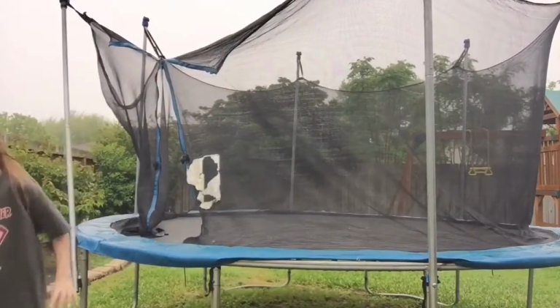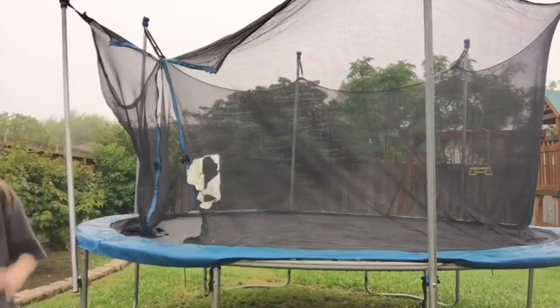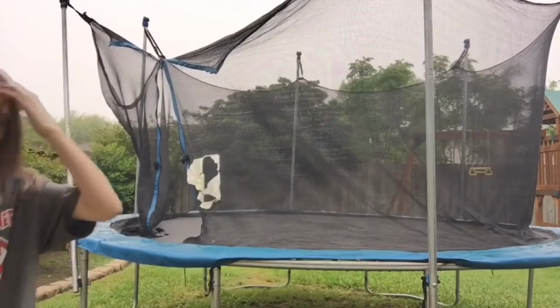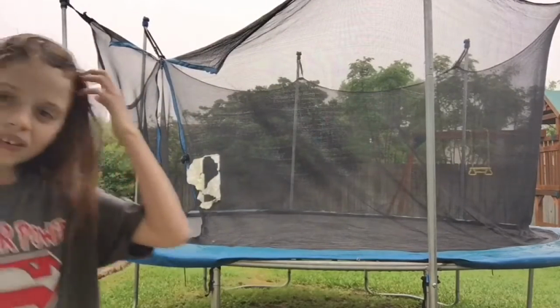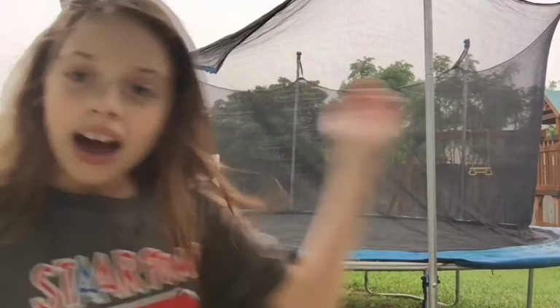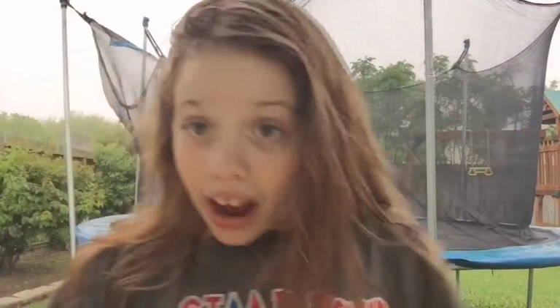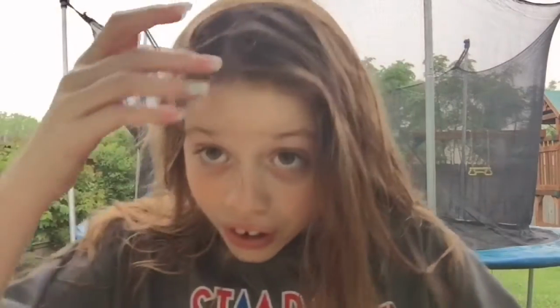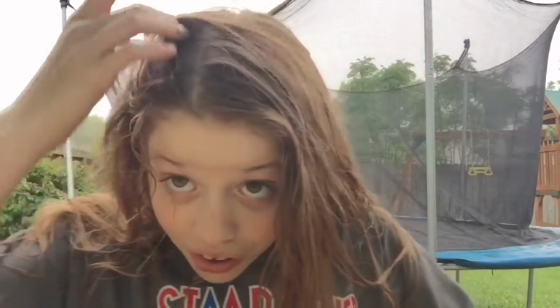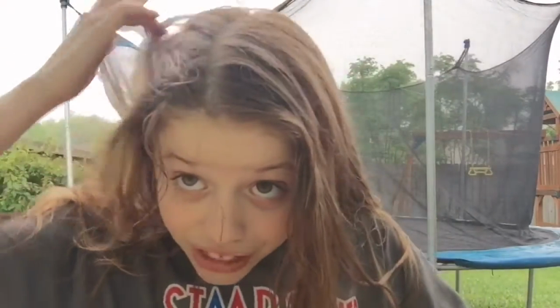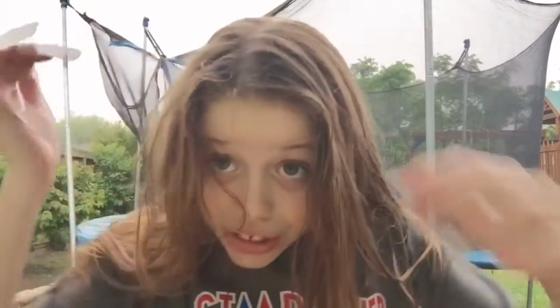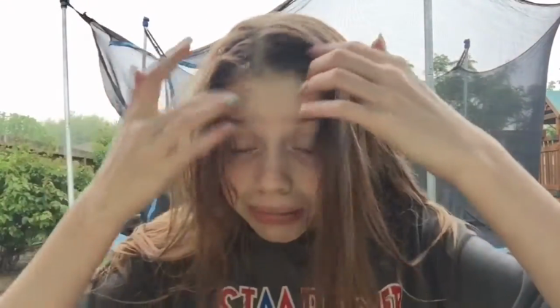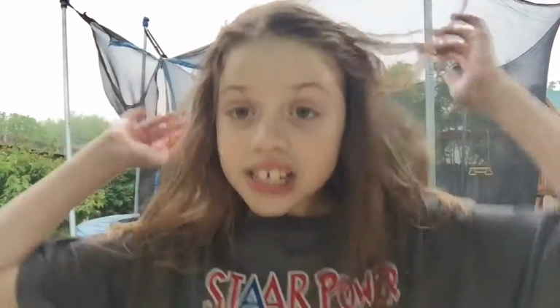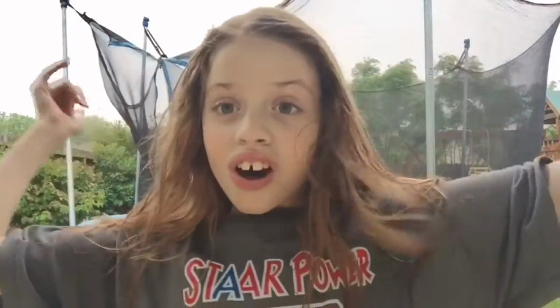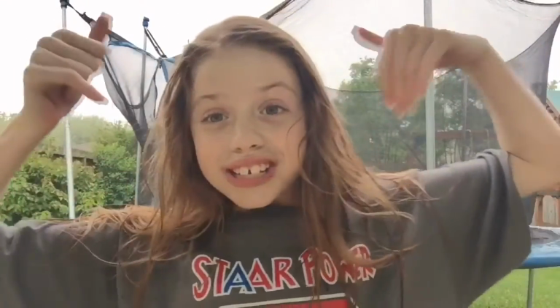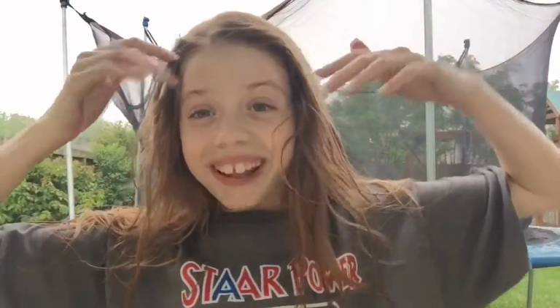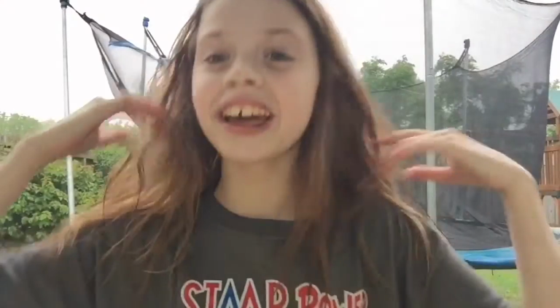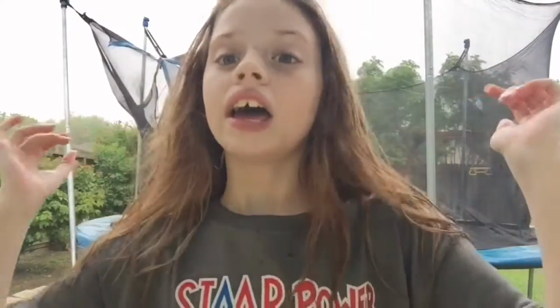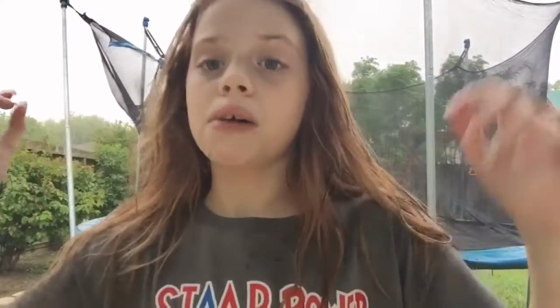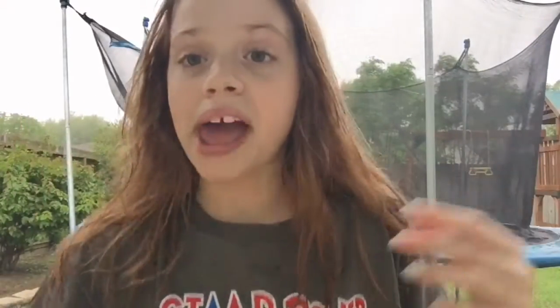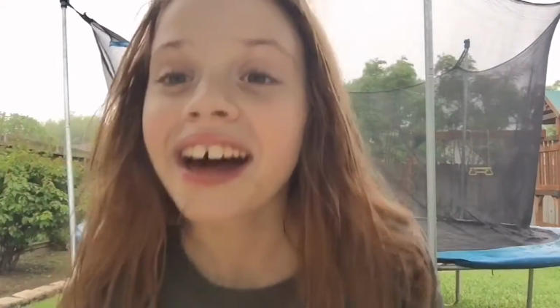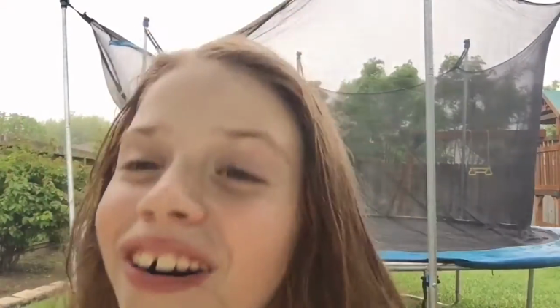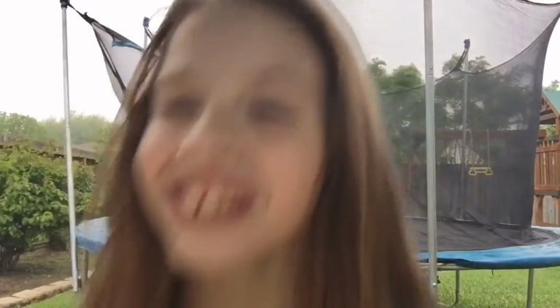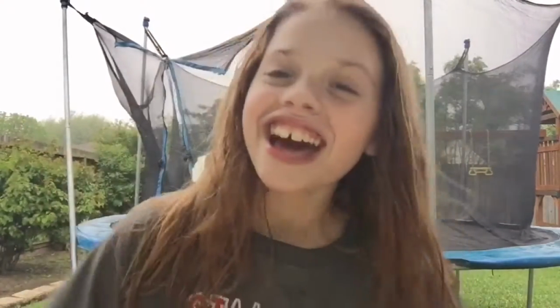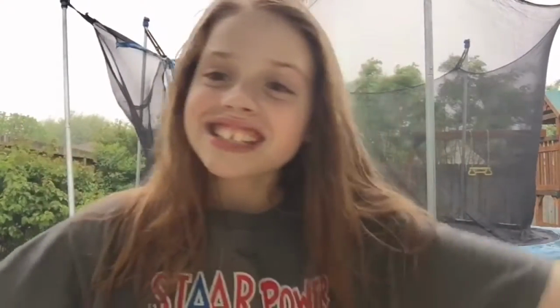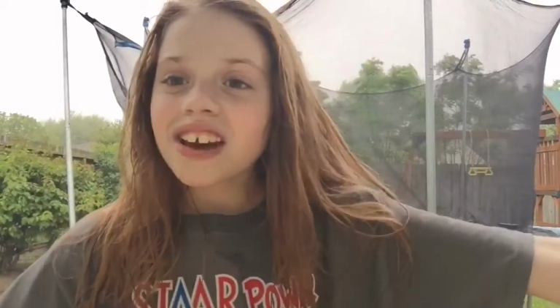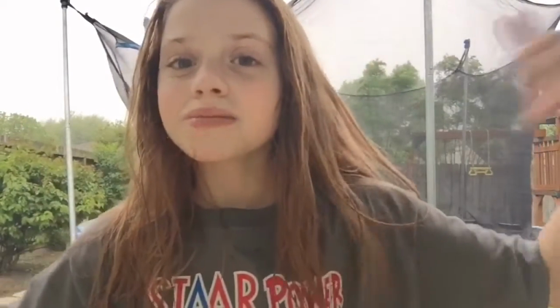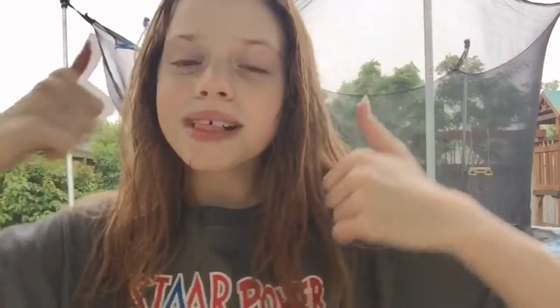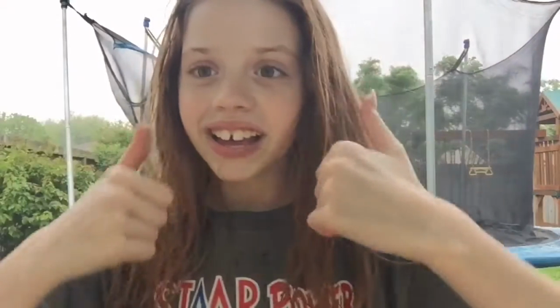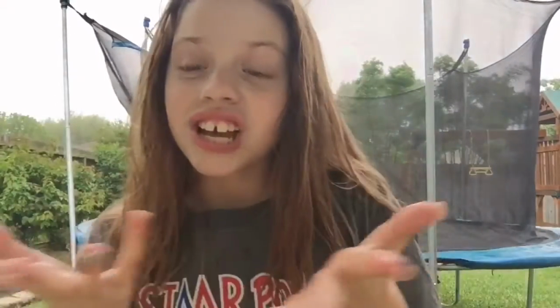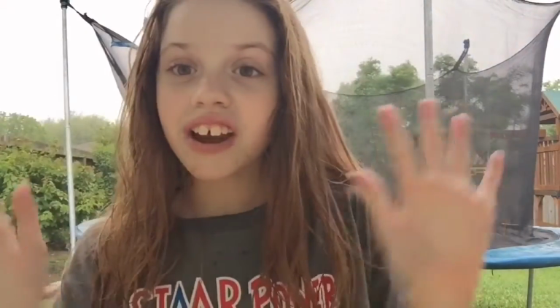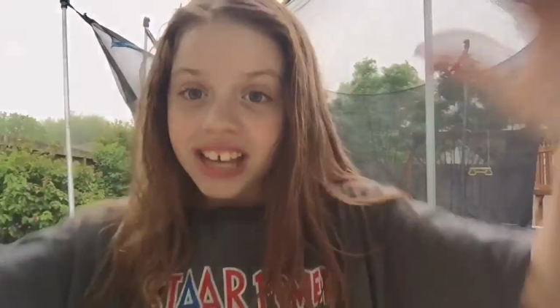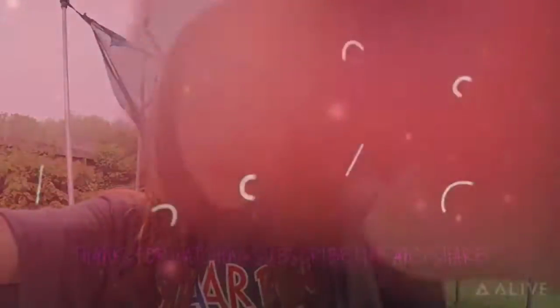I'm now finished doing gymnastics on the trampoline. I hope you liked watching this video — subscribe, like, and share. Bye!